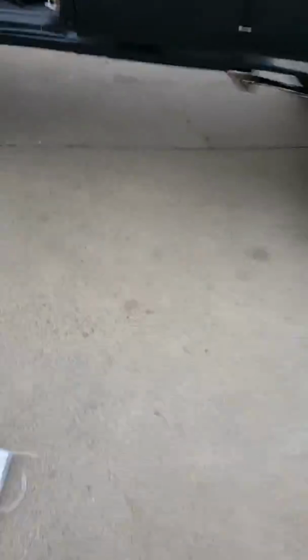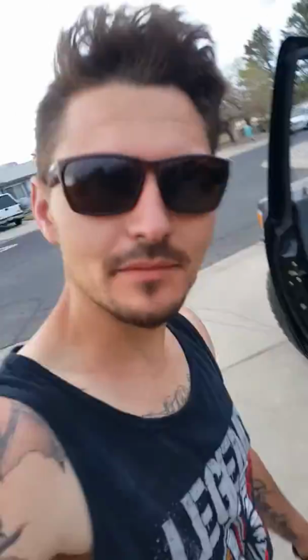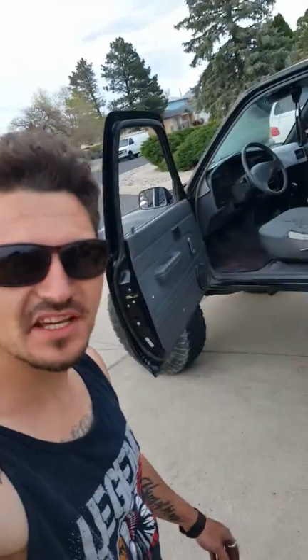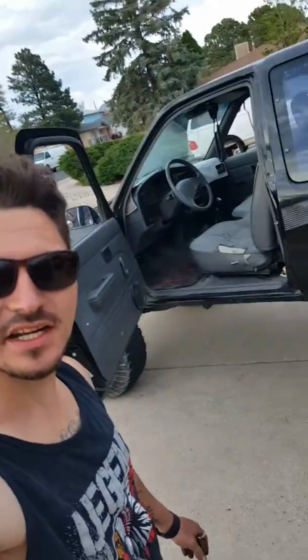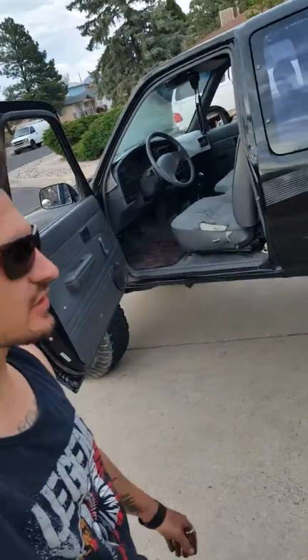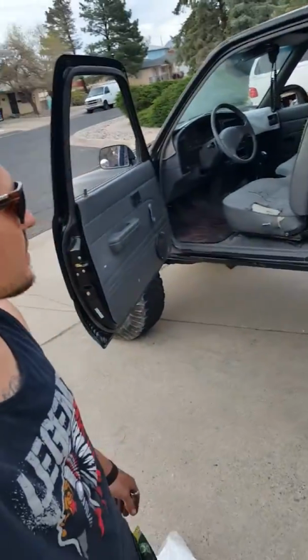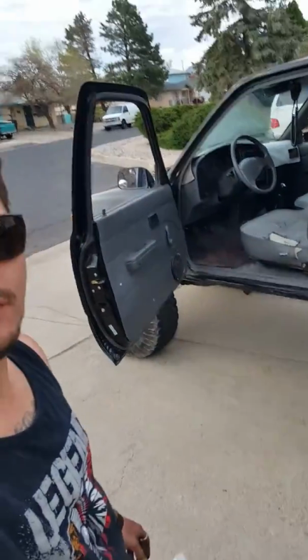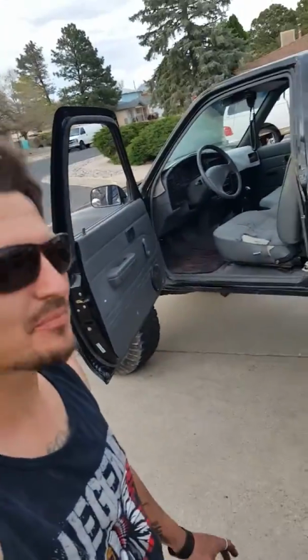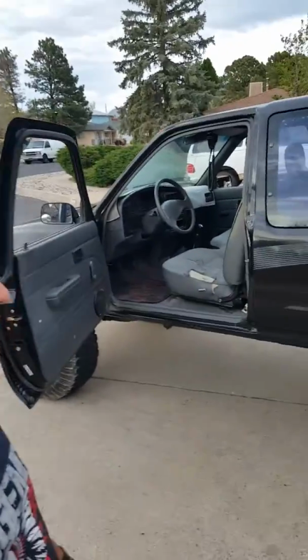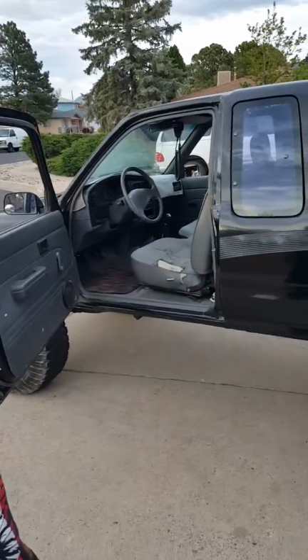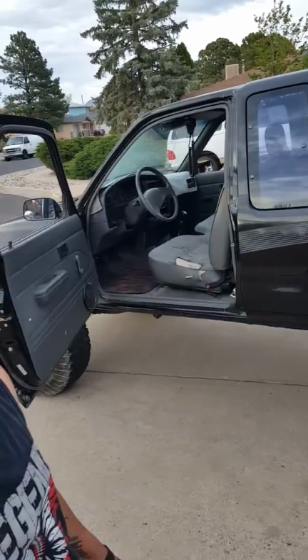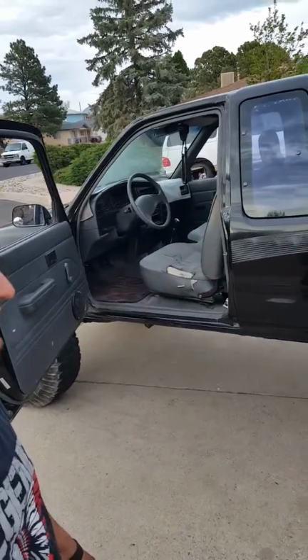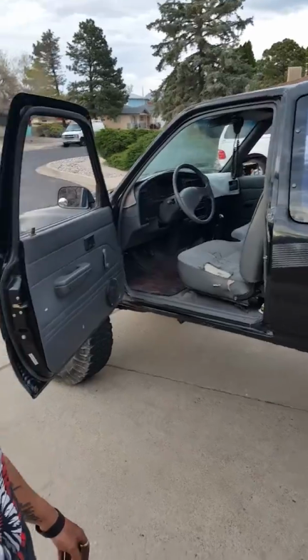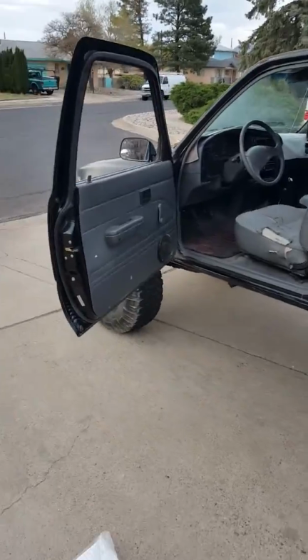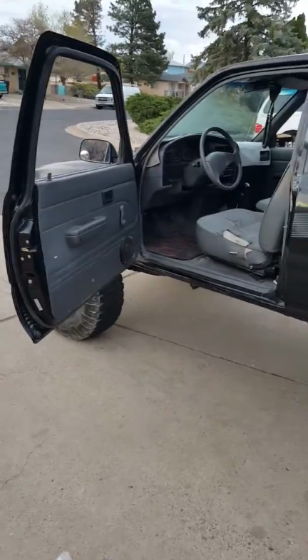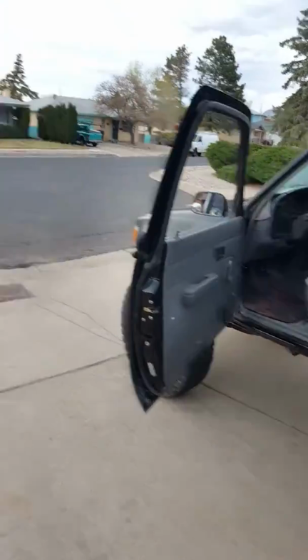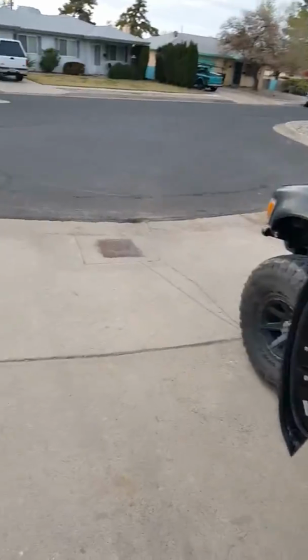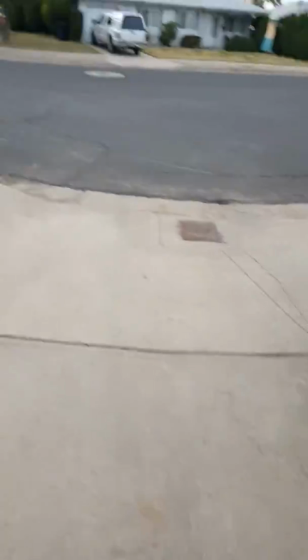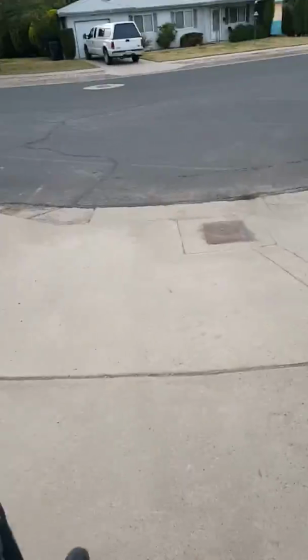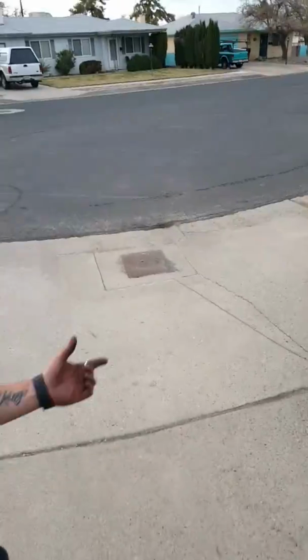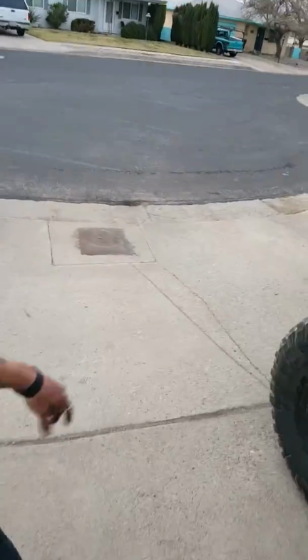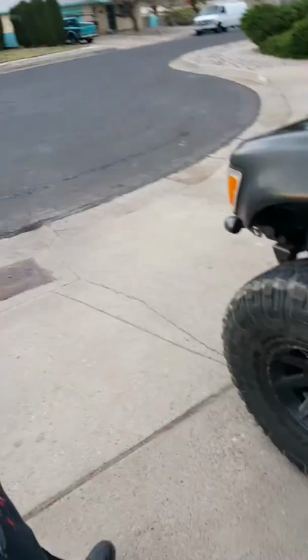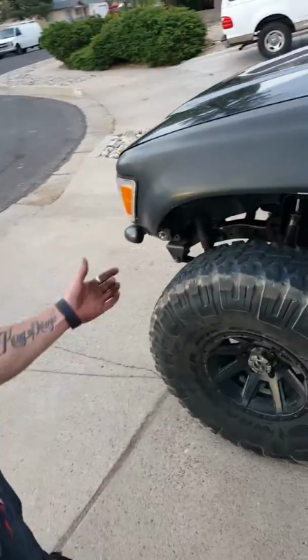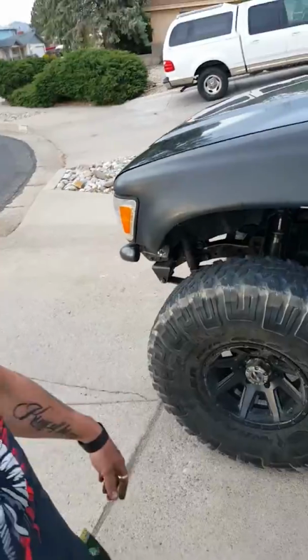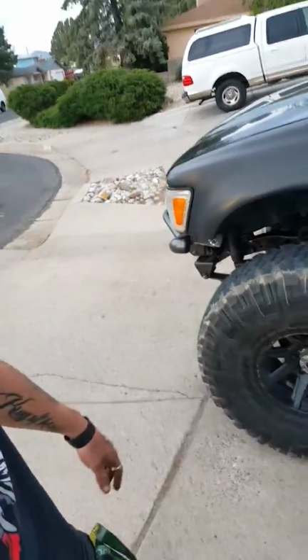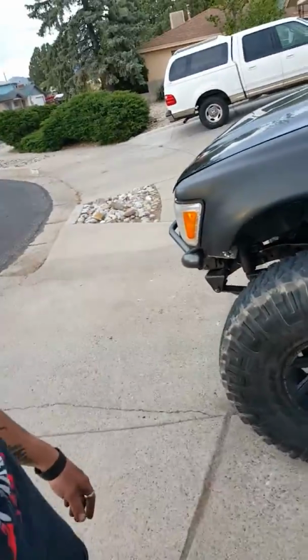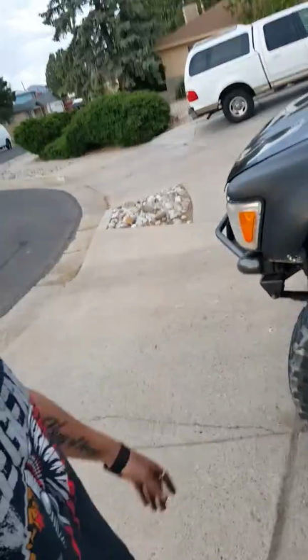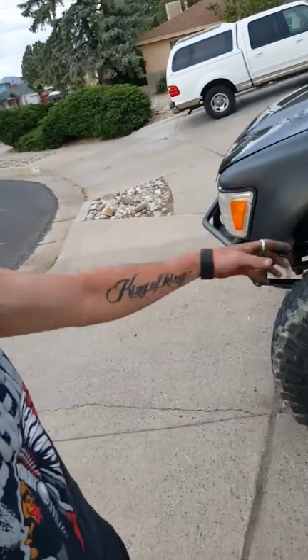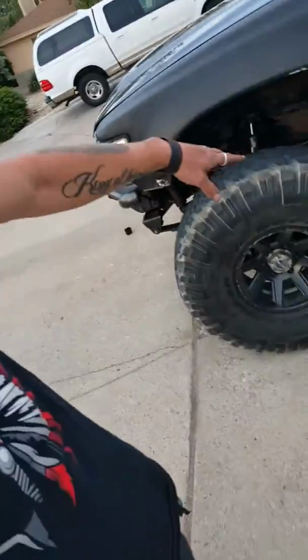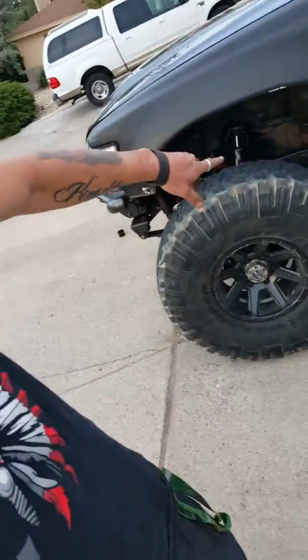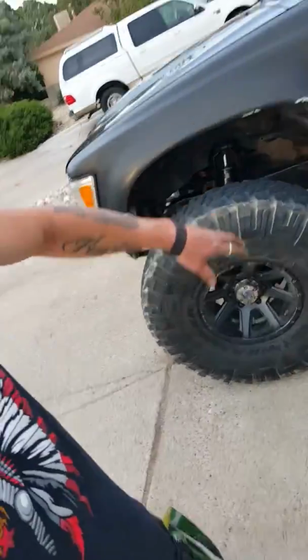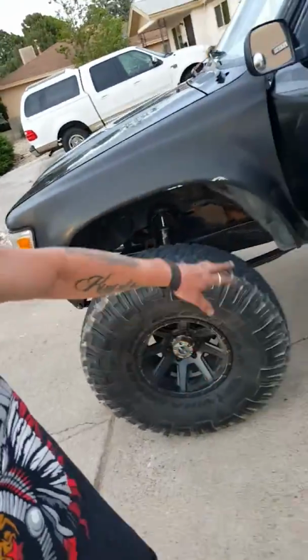Well everybody, I did it again — I traded the Civic for a badass '89 Toyota pickup. It has a rebuilt transmission and transfer case. I'm grinding down the frame a little bit because there's some chipped paint underneath.